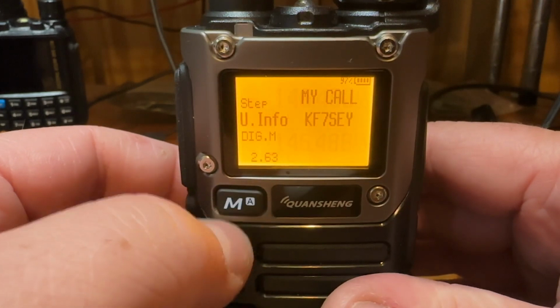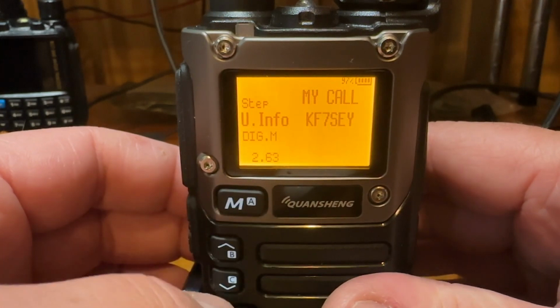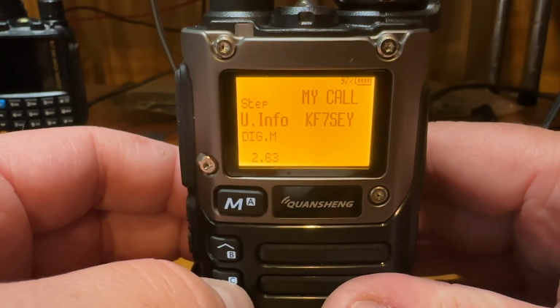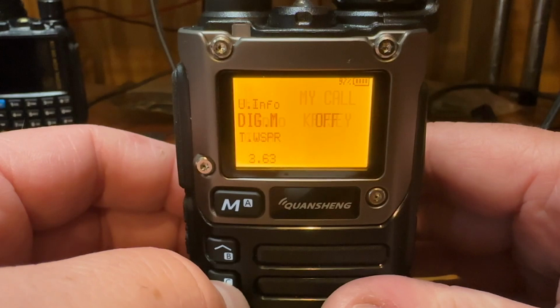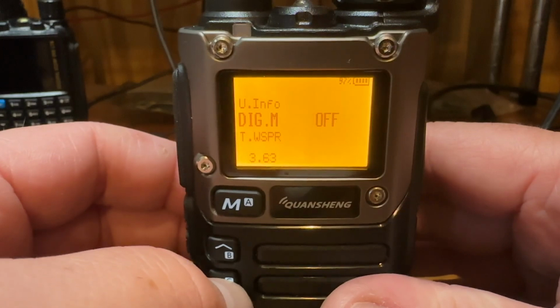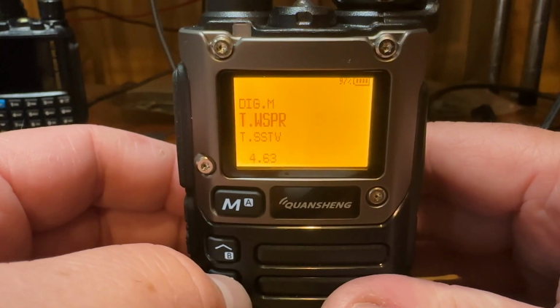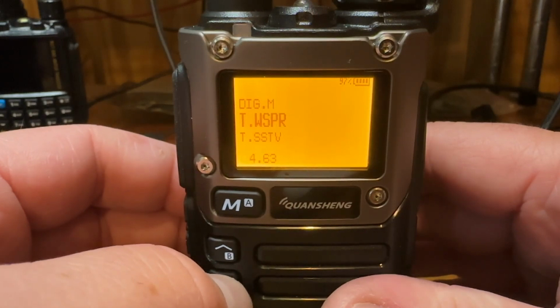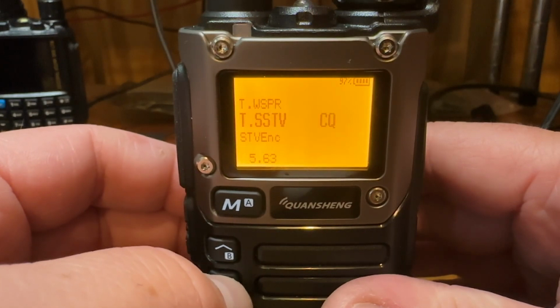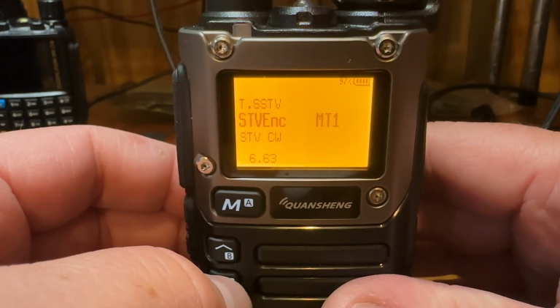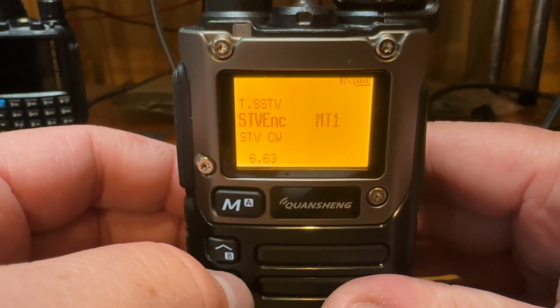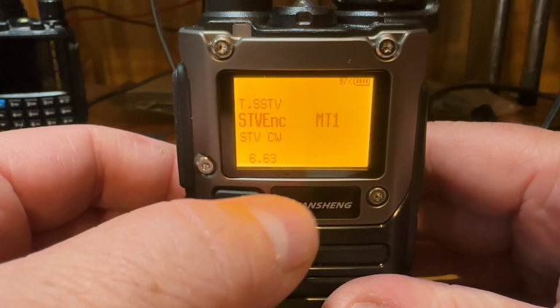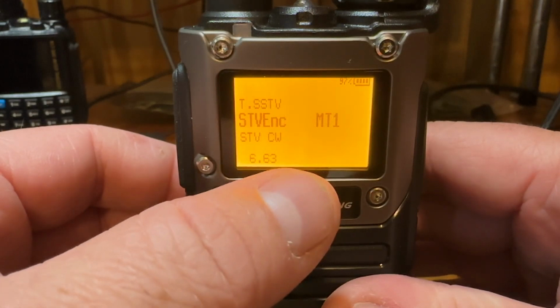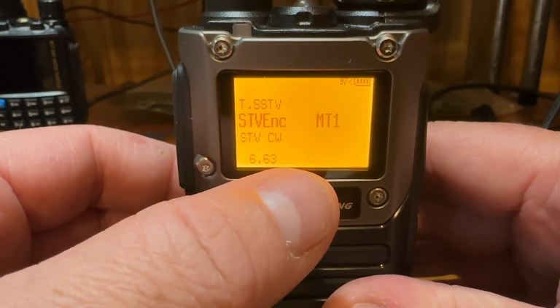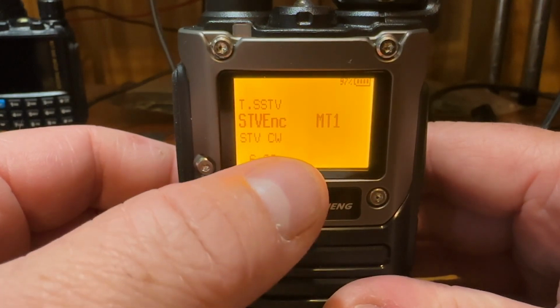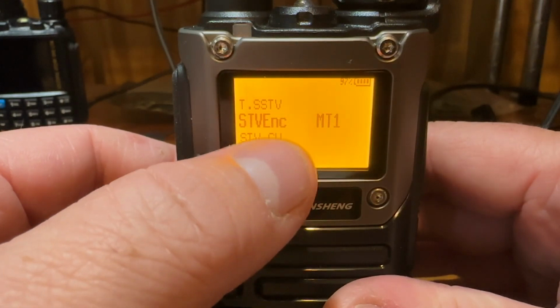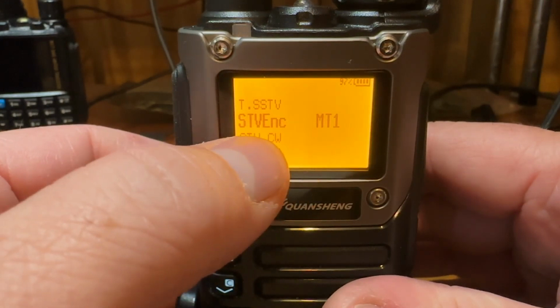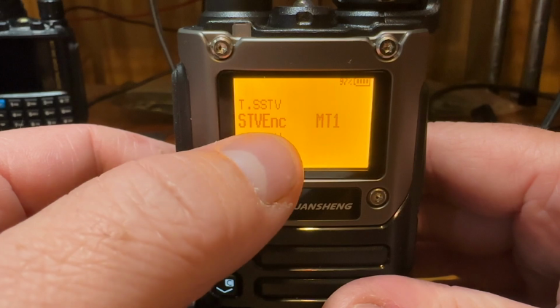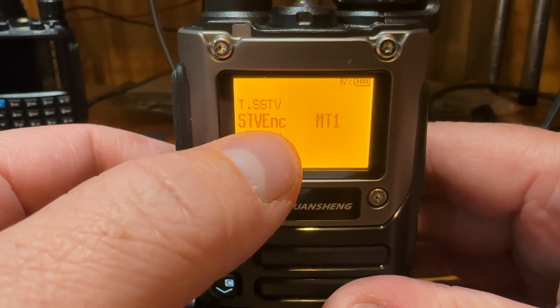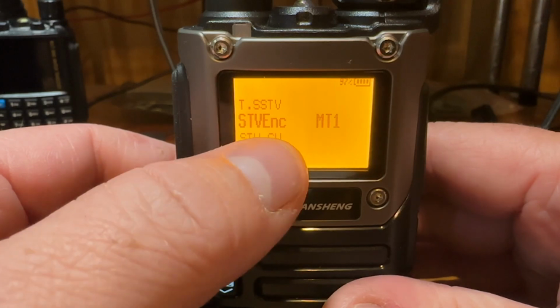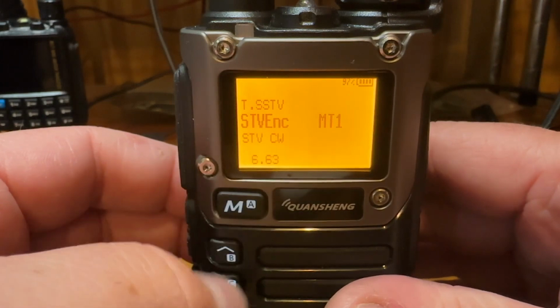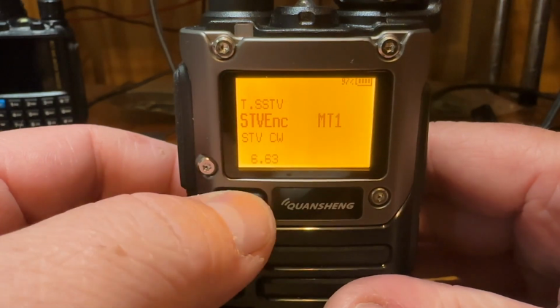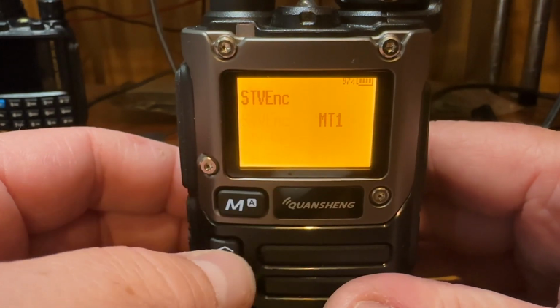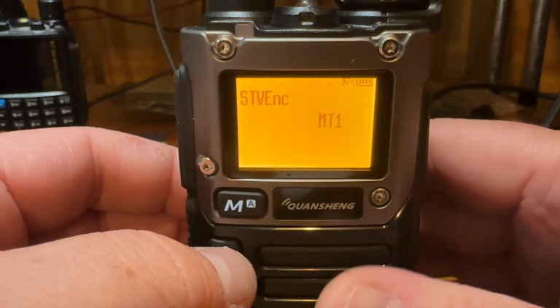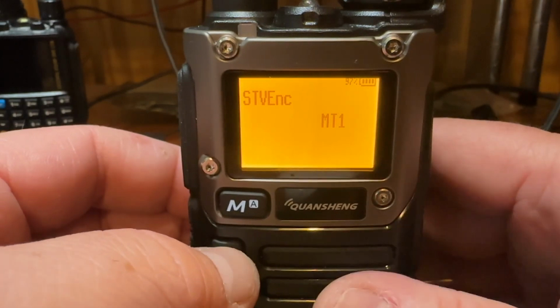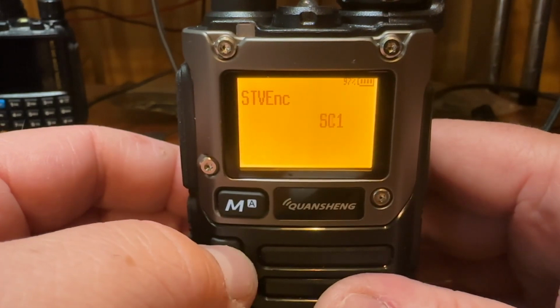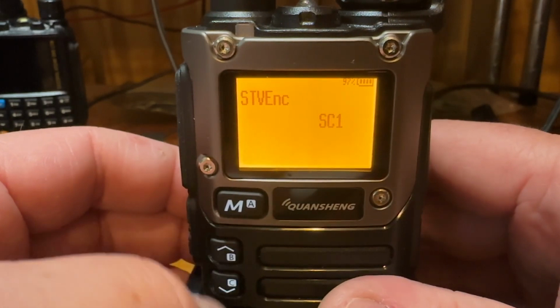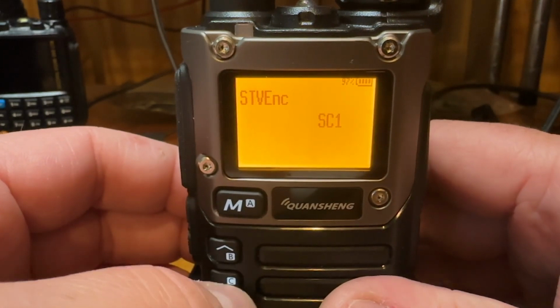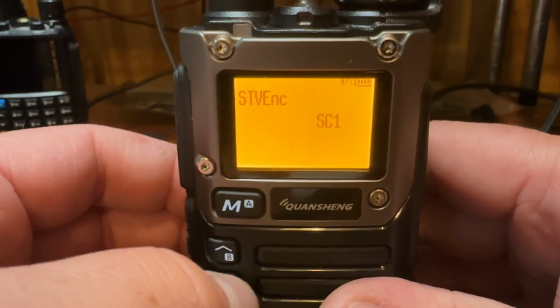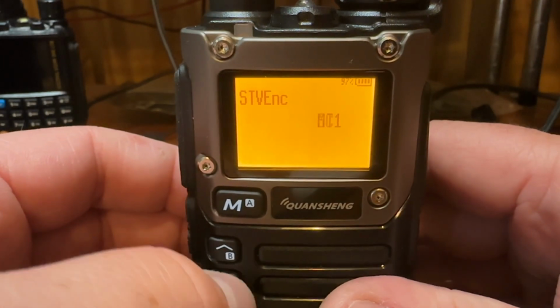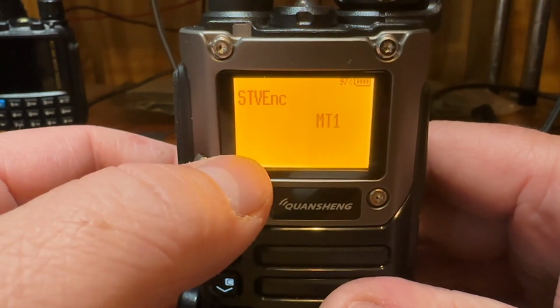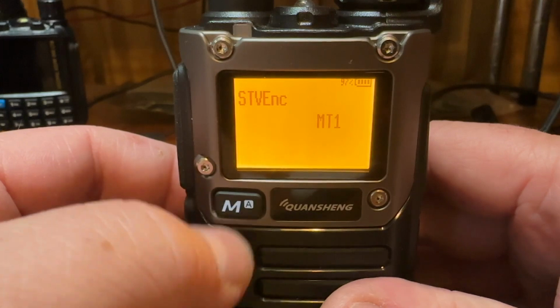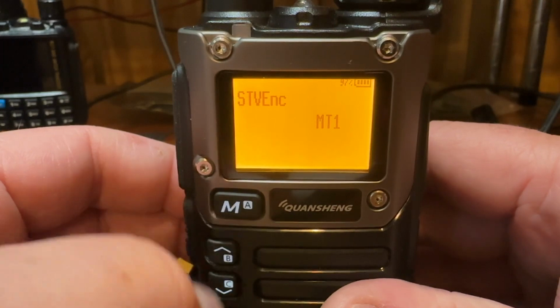It has two versions of encoding you can do: one is Martin 1 and the other is Scotty 1. Under the SSTV encode menu you have Martin 1 and then Scotty 1. I'm going to use Martin 1 for this one.